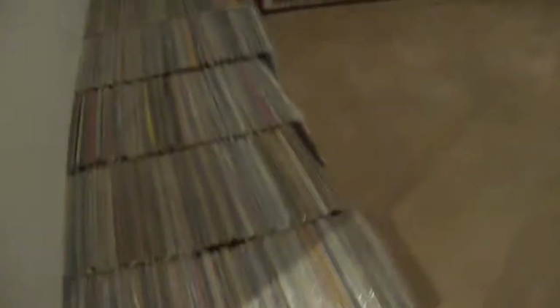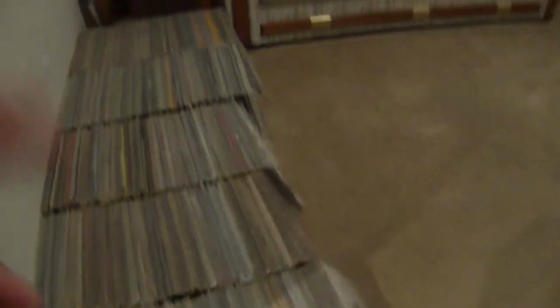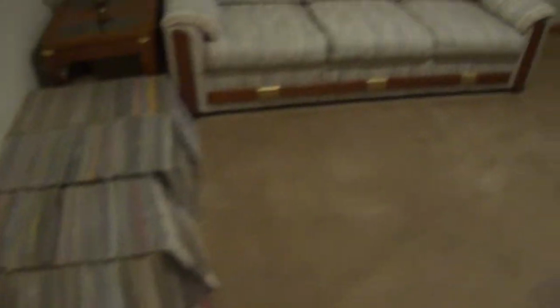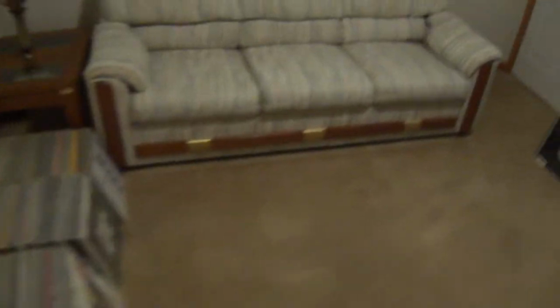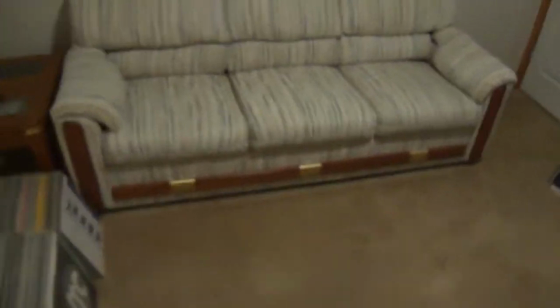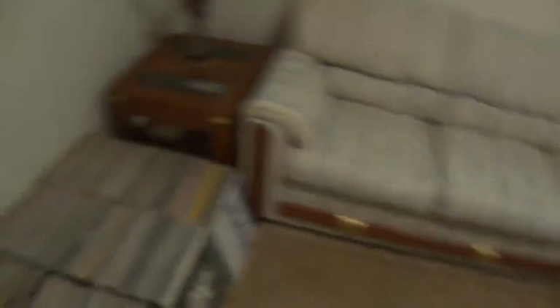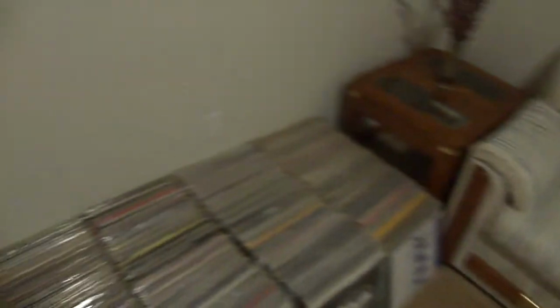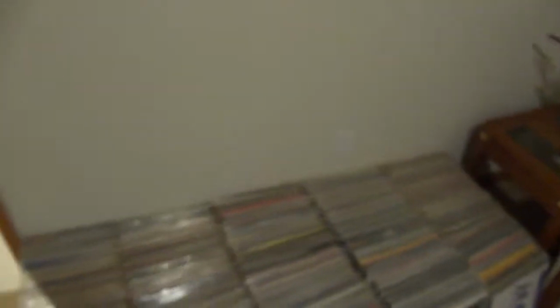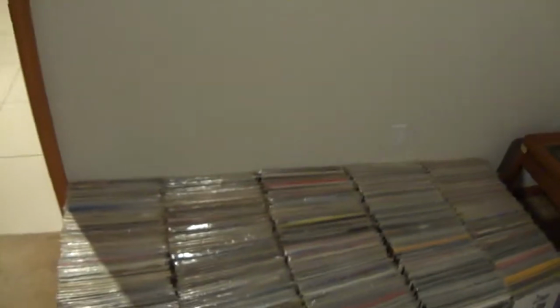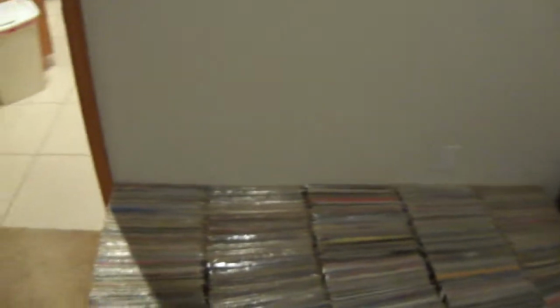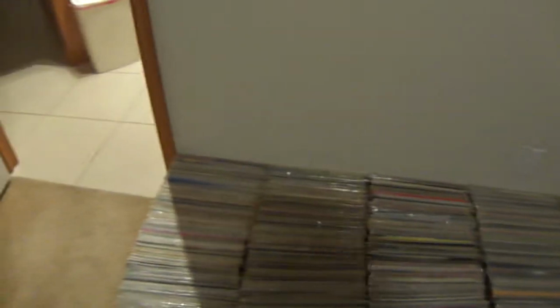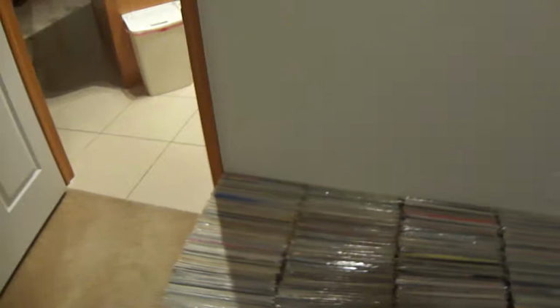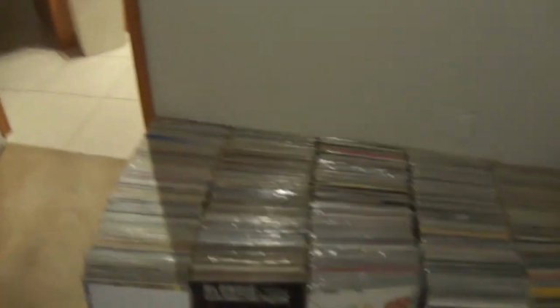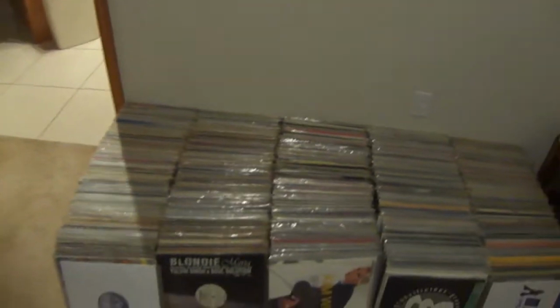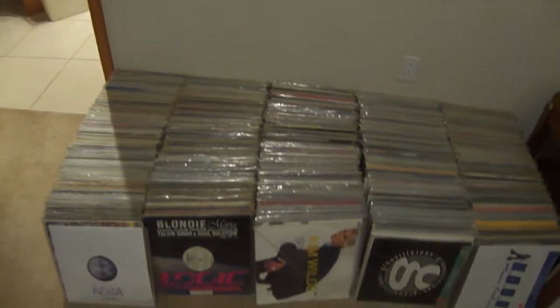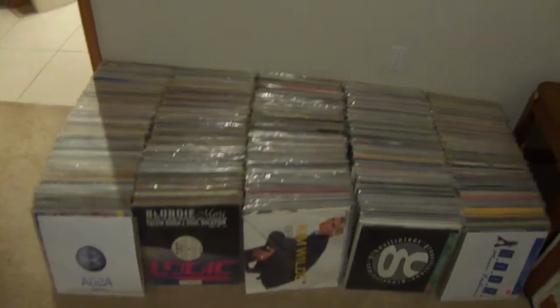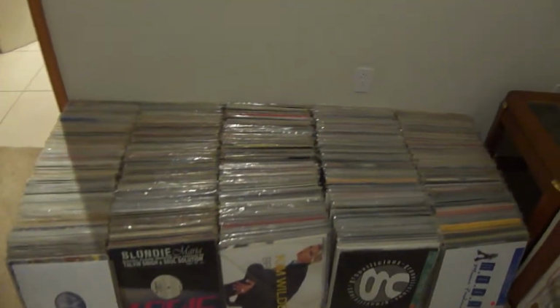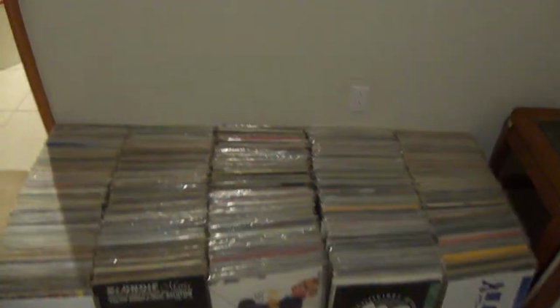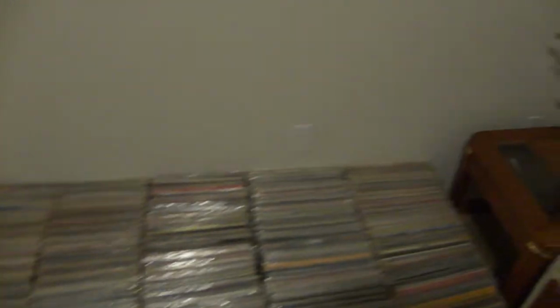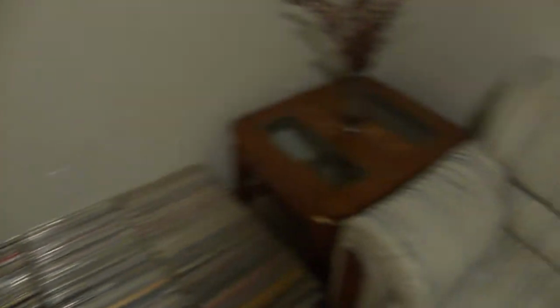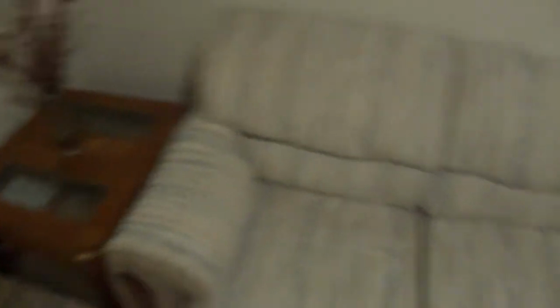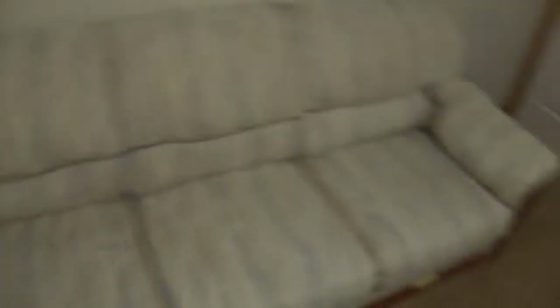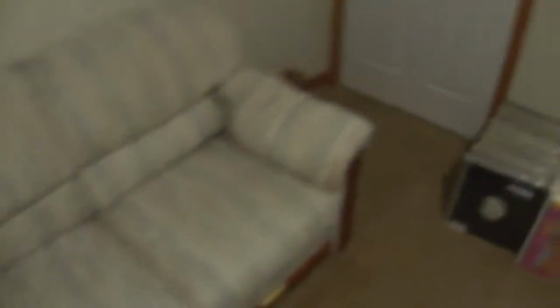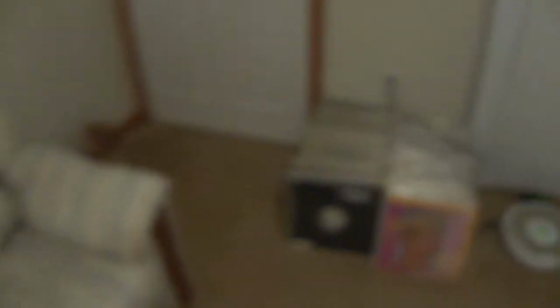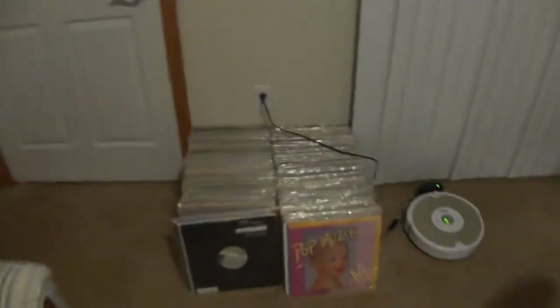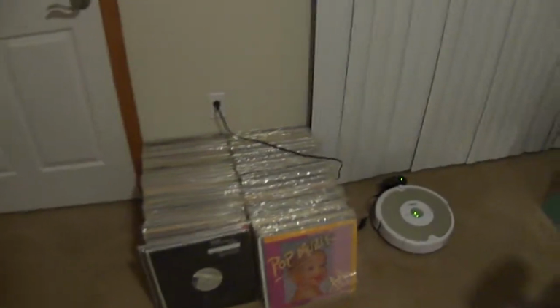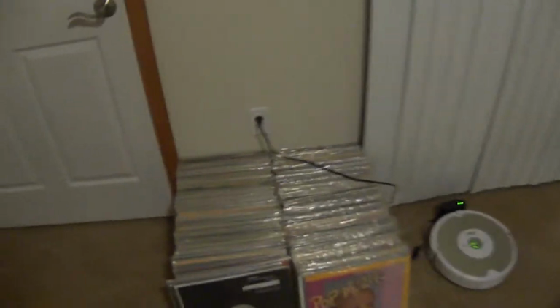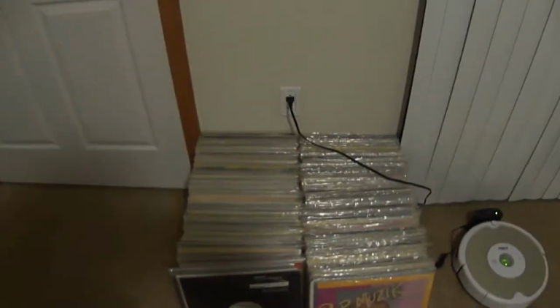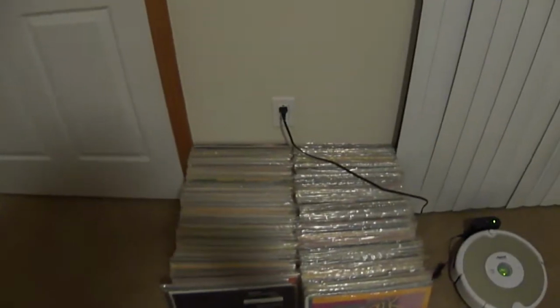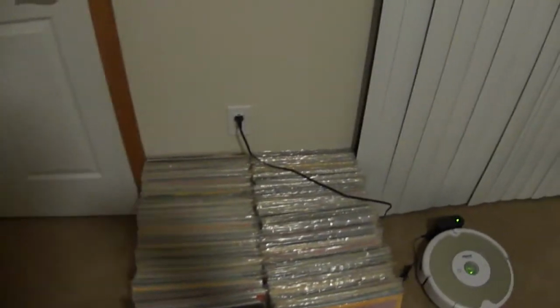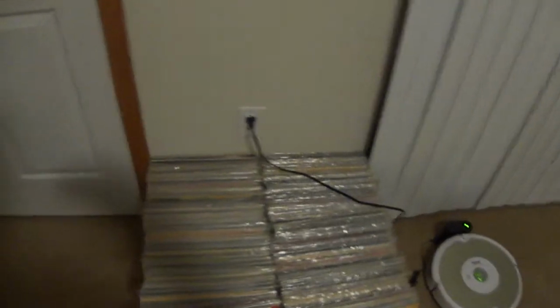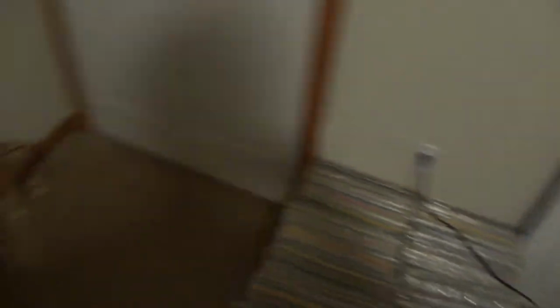A lot of people are asking how do I transfer vinyl — all the vinyl that I have — to CD, take out the scratches, and so on. It's not easy.